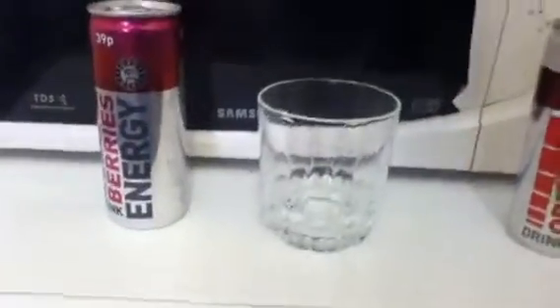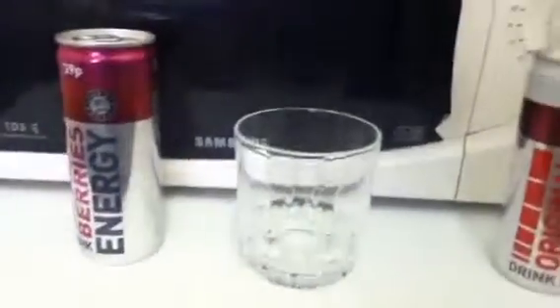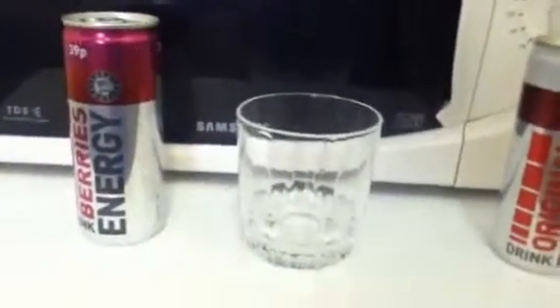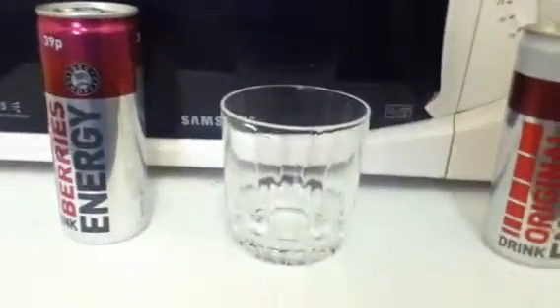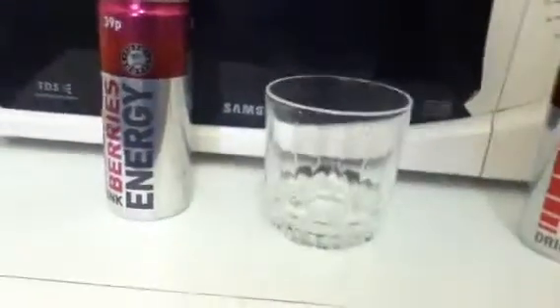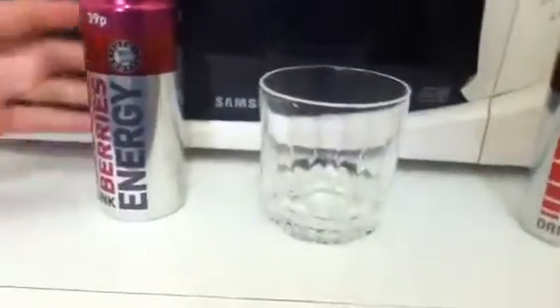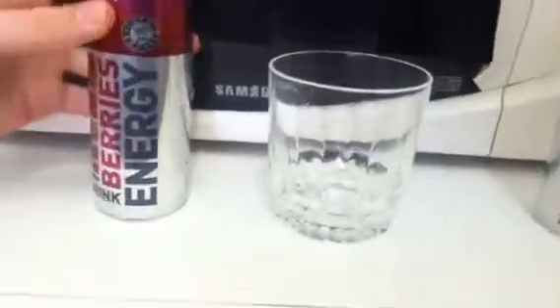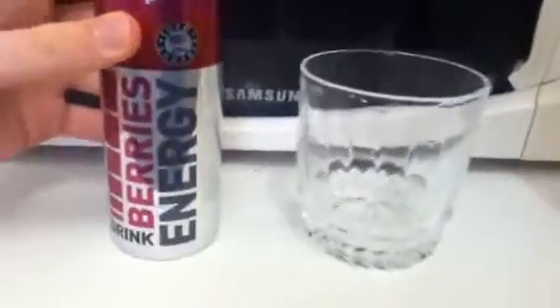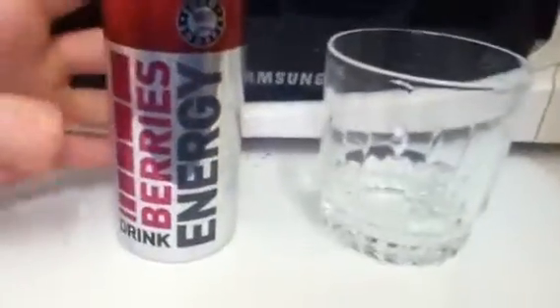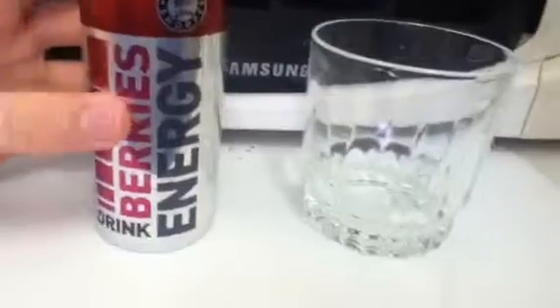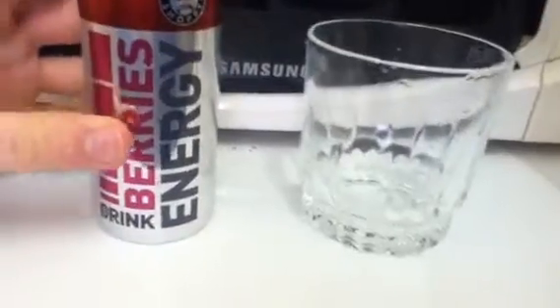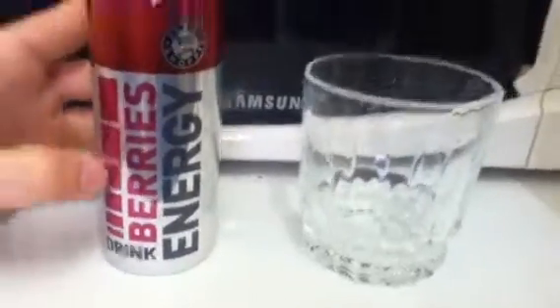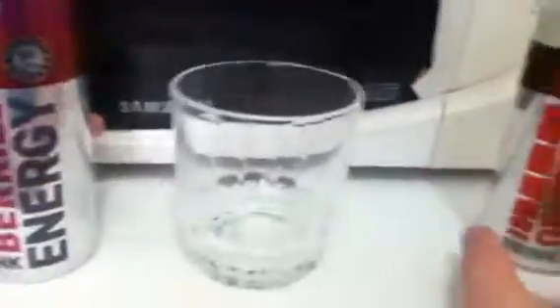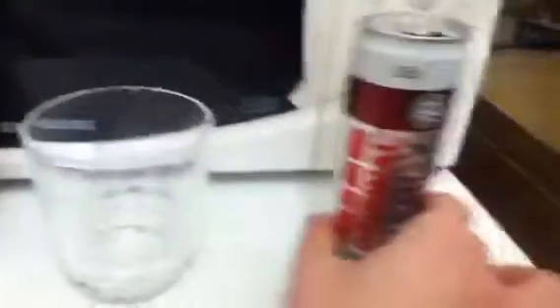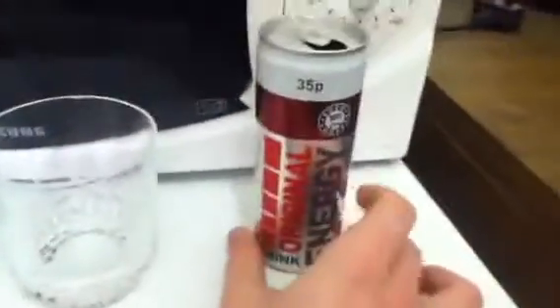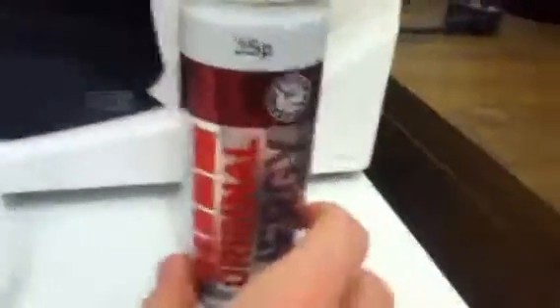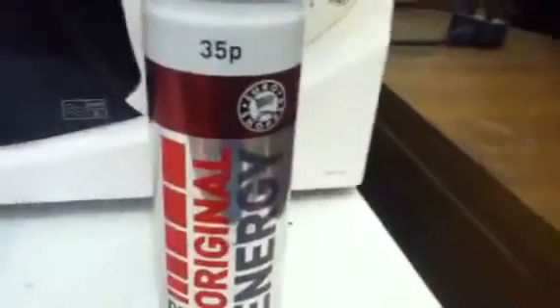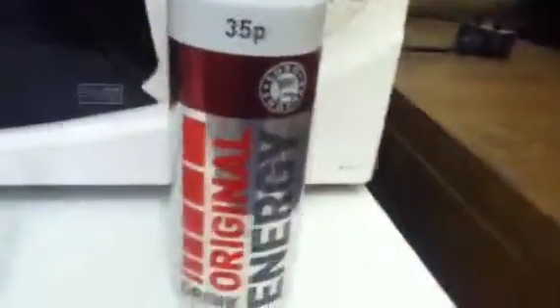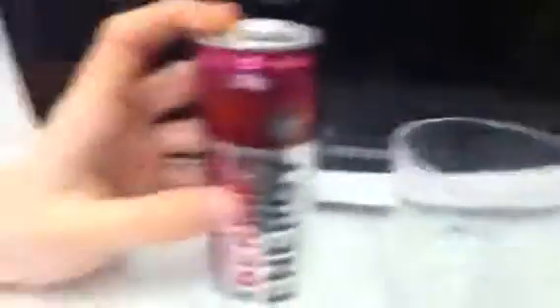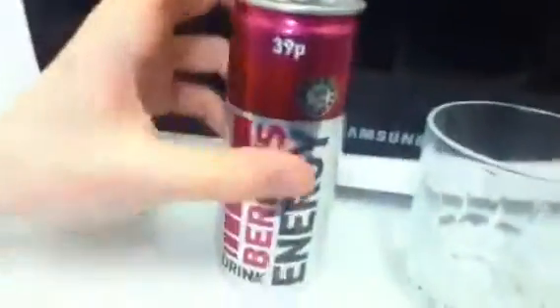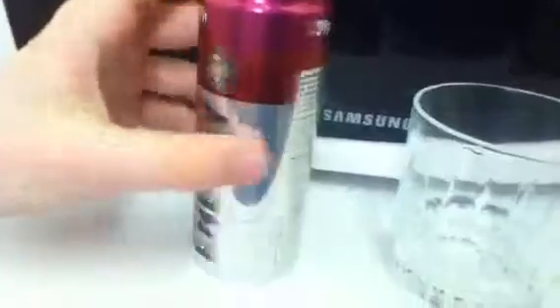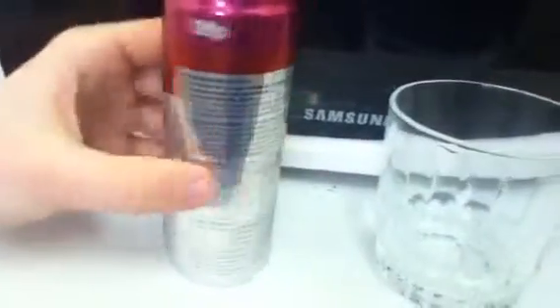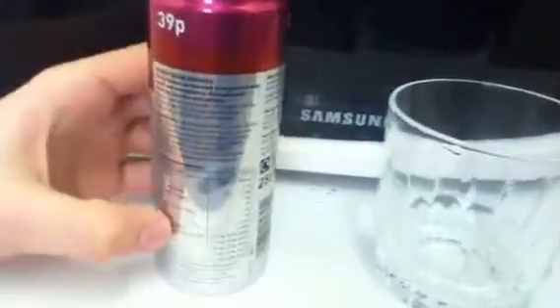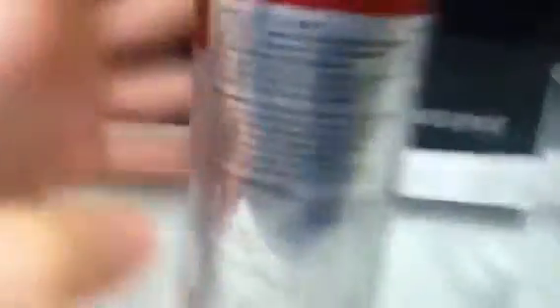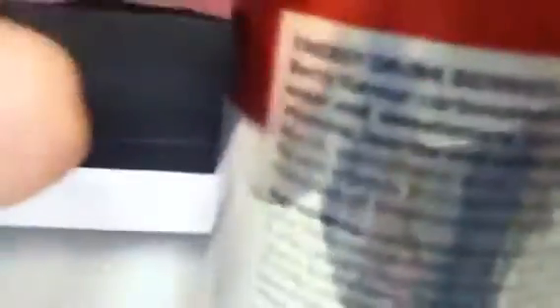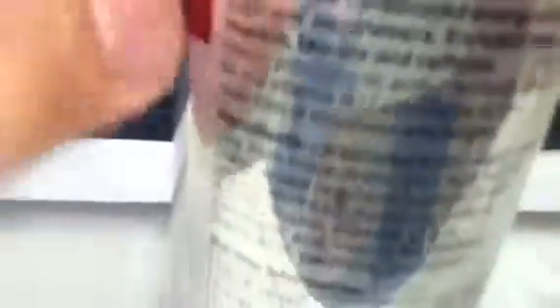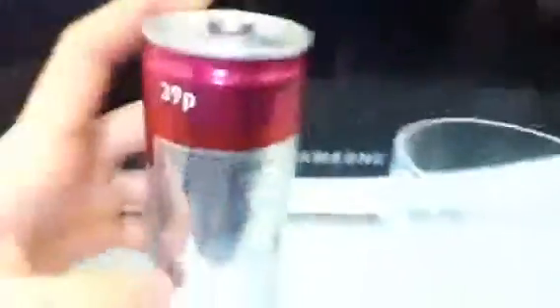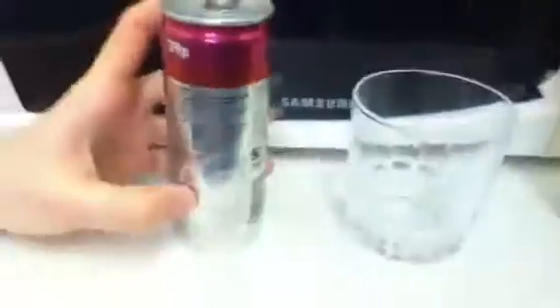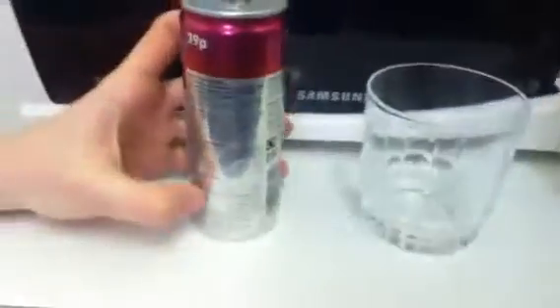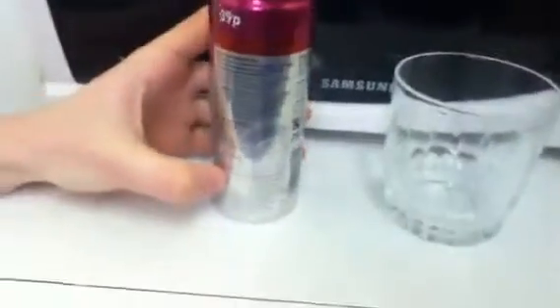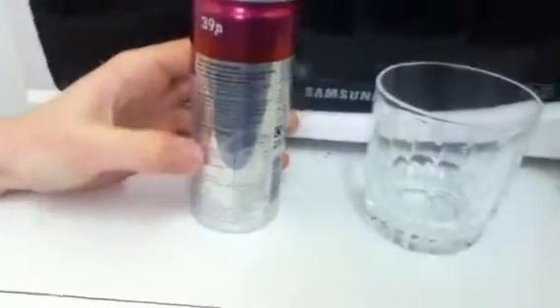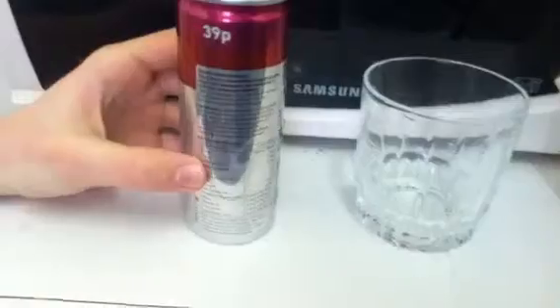Hey everyone, welcome to JWW. We have another review right now, and it is on the berries version of Energy Drink. We just did the original, so I'll put all of the nutritional information and stuff like that in the description or in an annotation, because it's pretty much exactly the same.